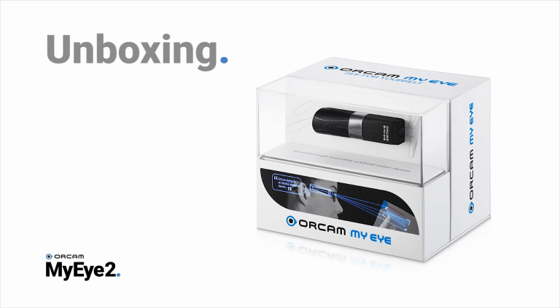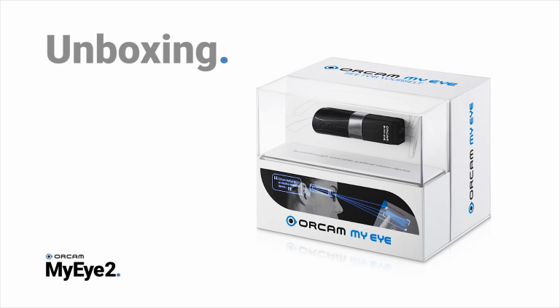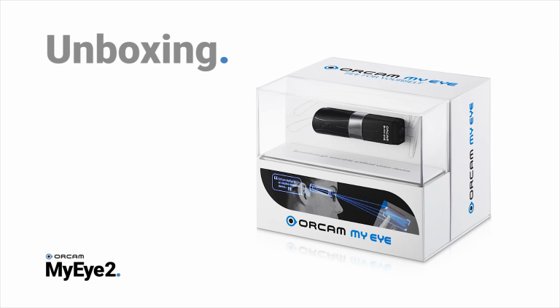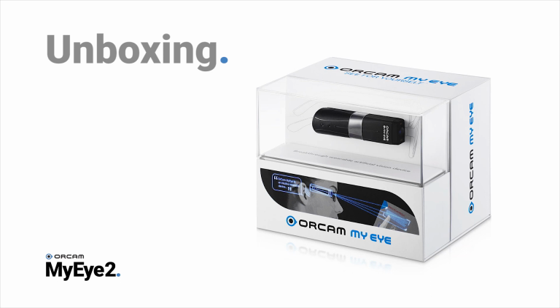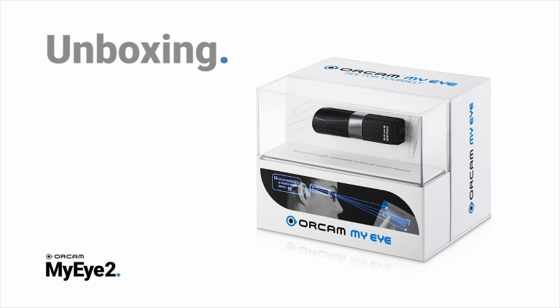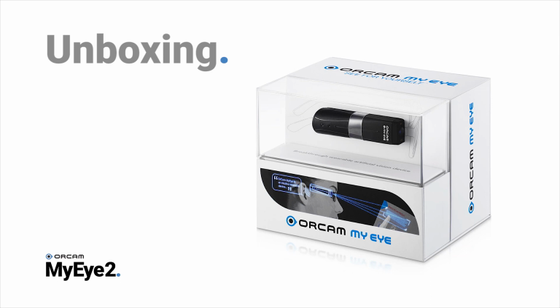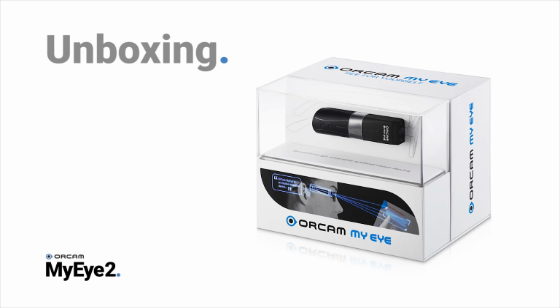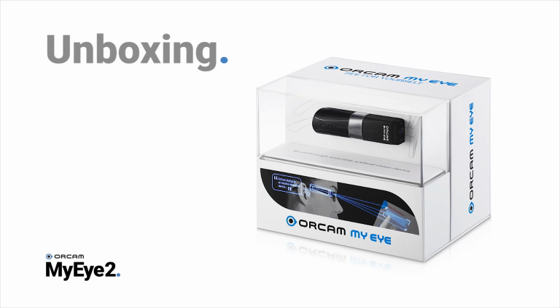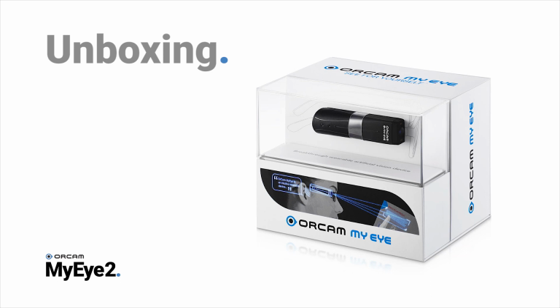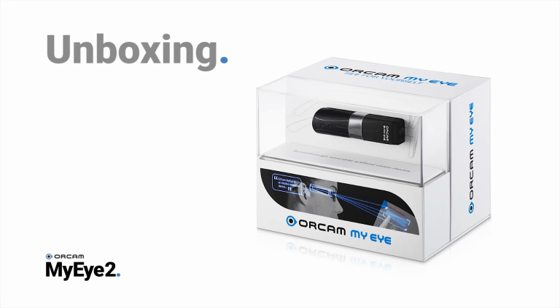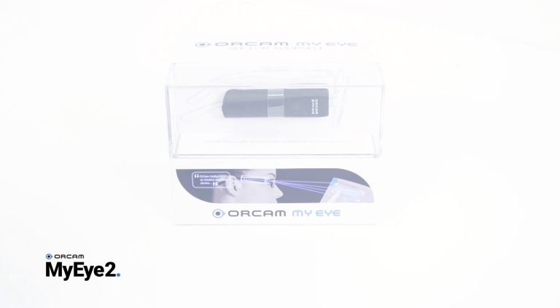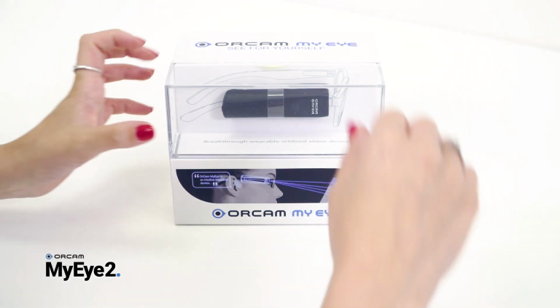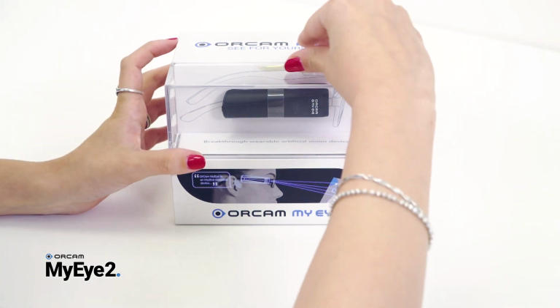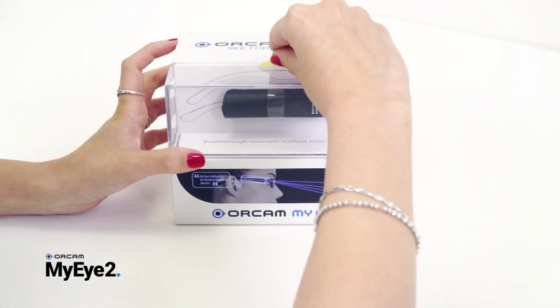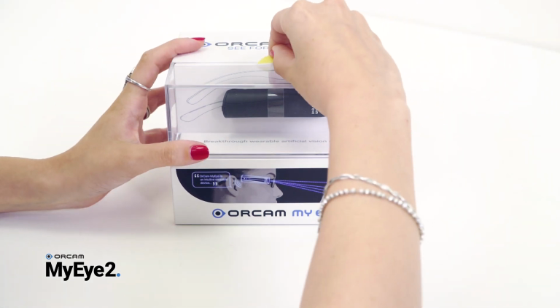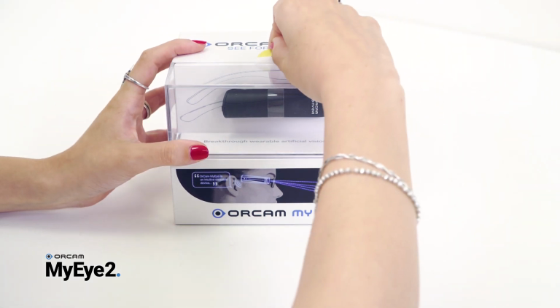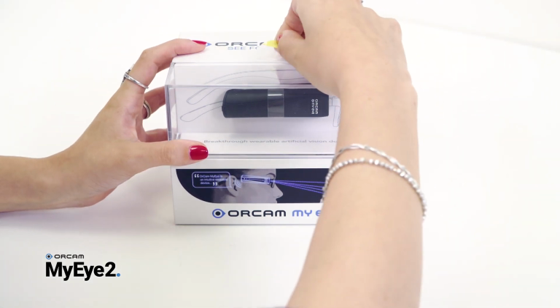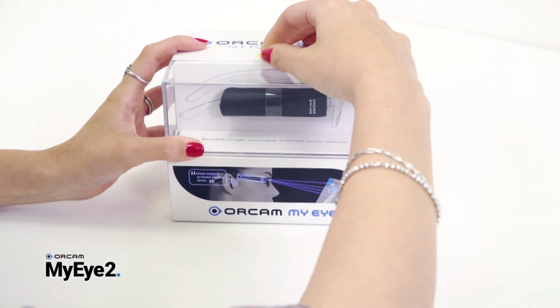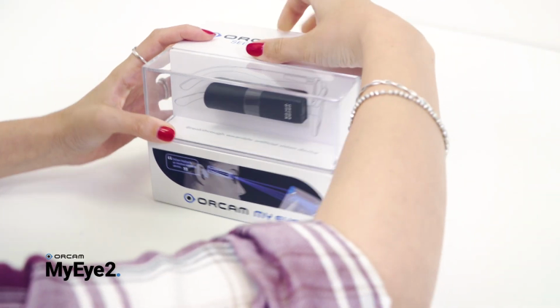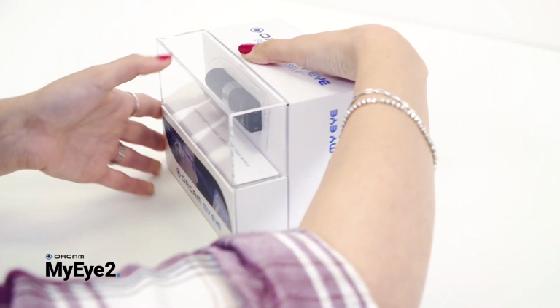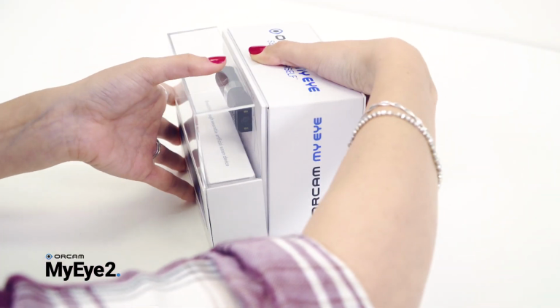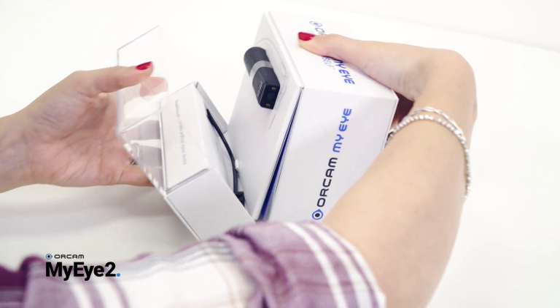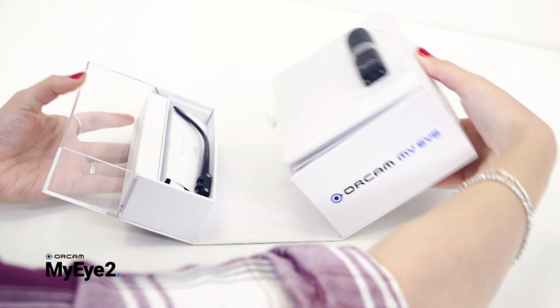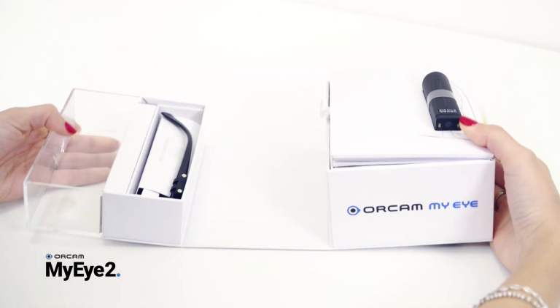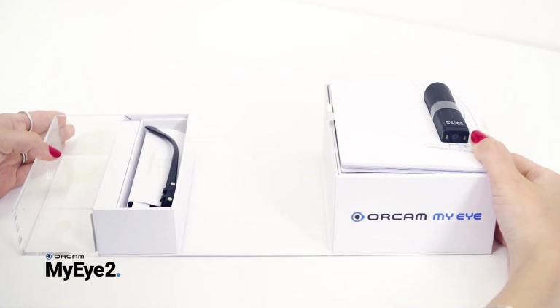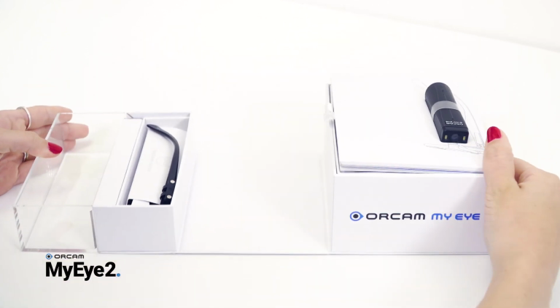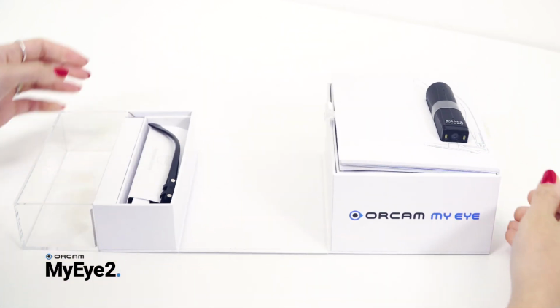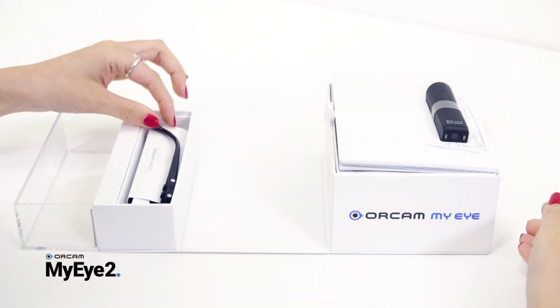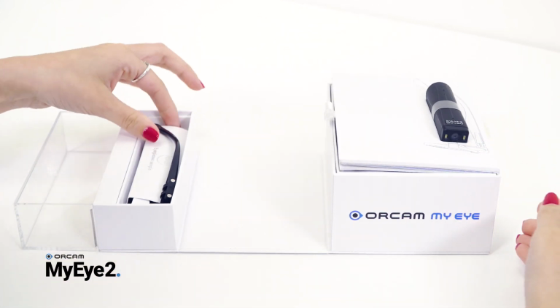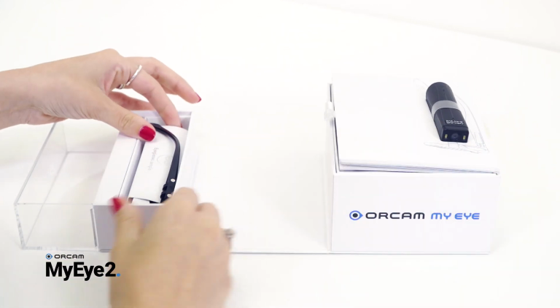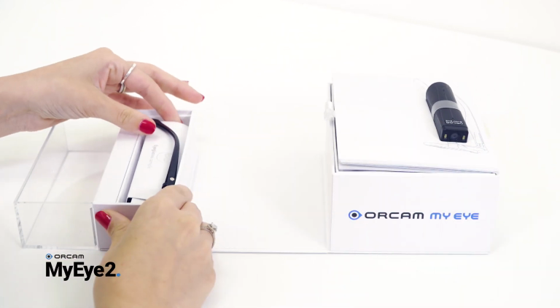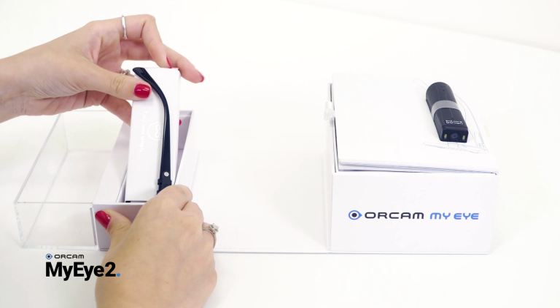Congratulations on receiving your new OrCam MyEye 2.0 device. Please open the box by pulling on the yellow tab next to the plastic window. The box opens like a book. The upper side contains the pre-mounted glasses frame, which you can pull out.